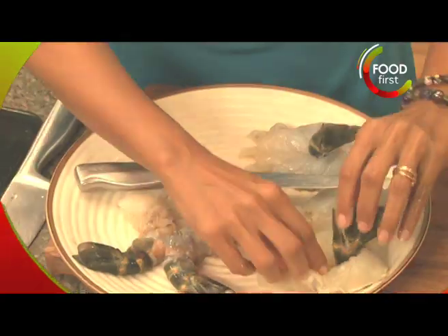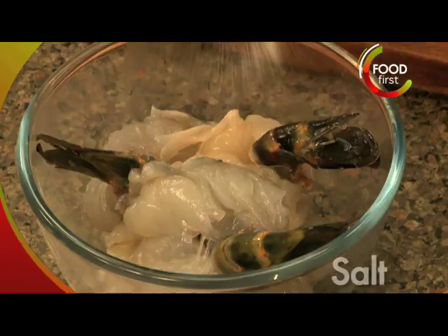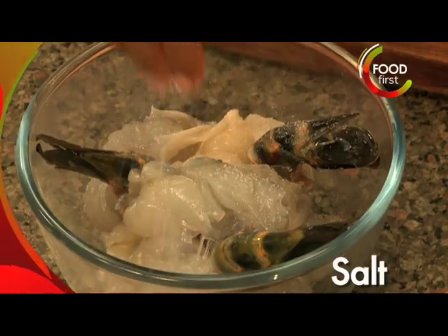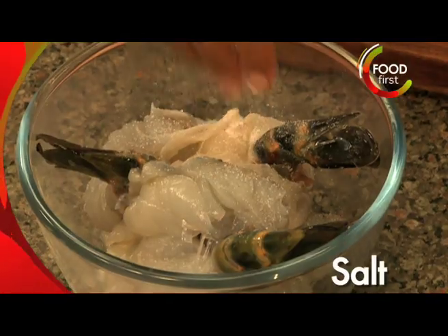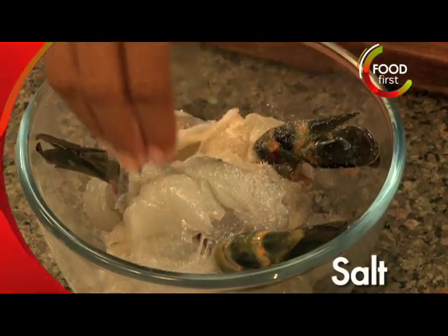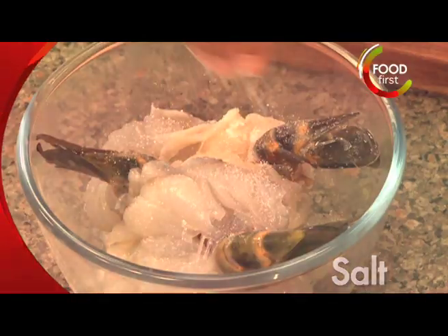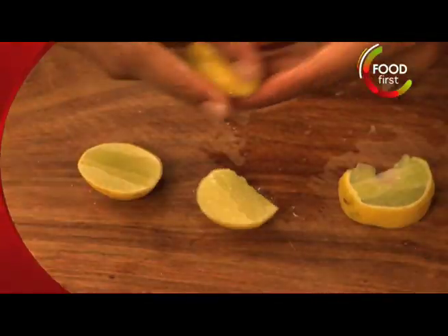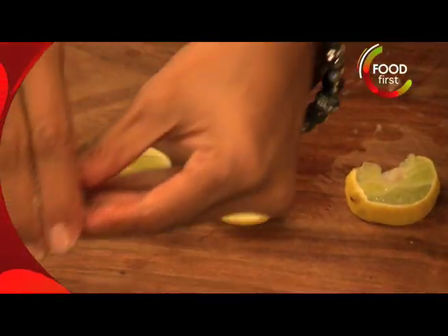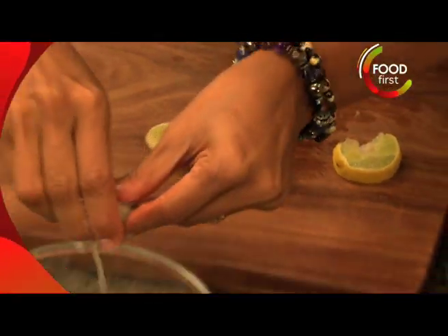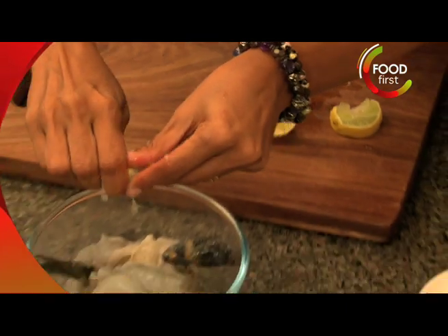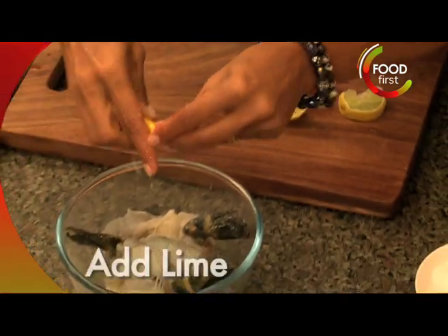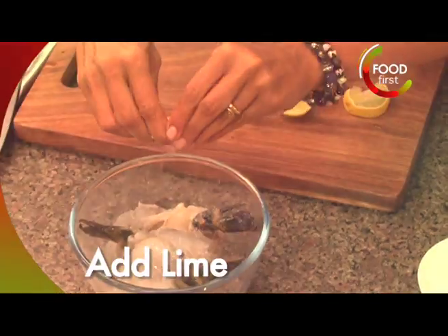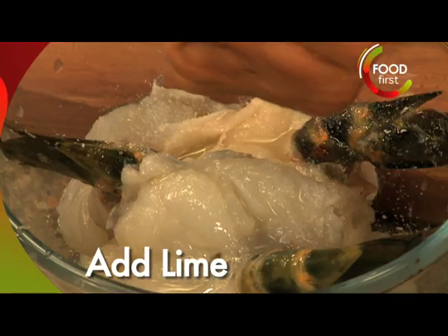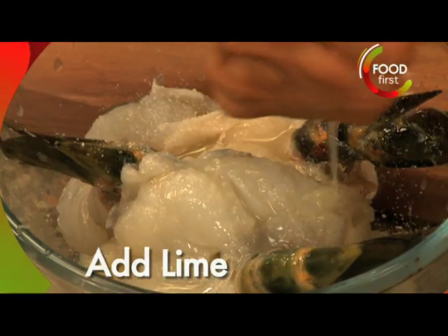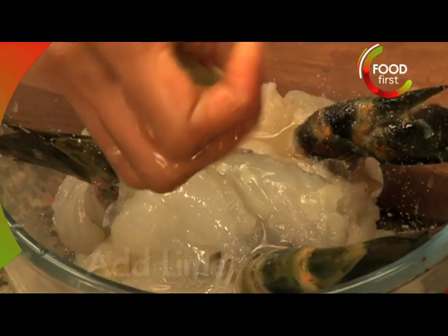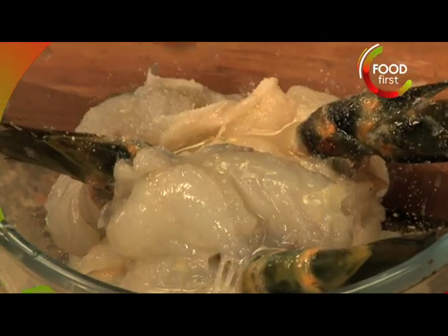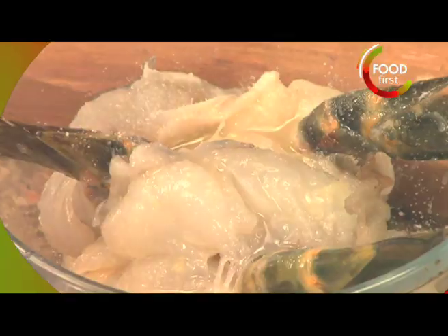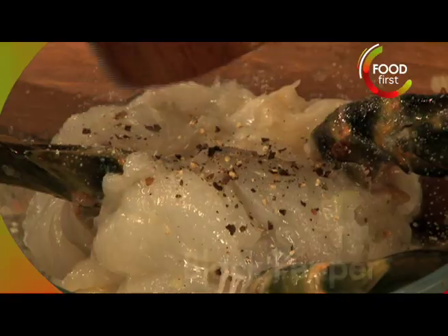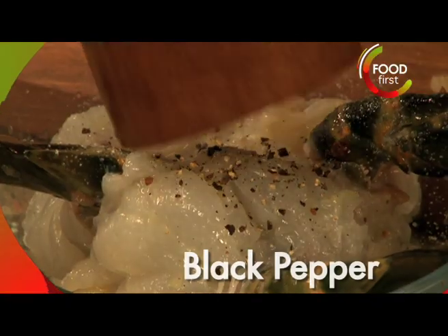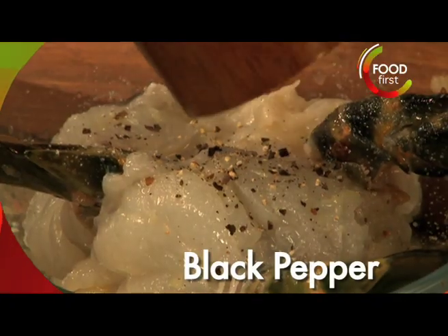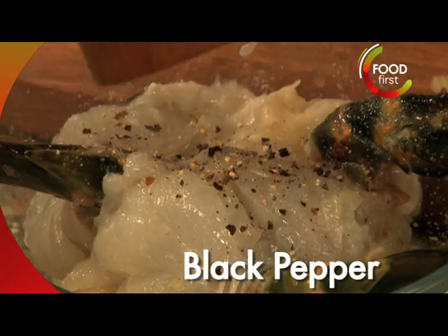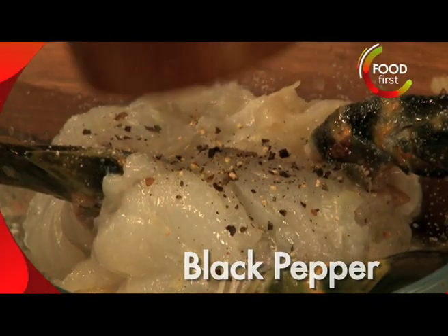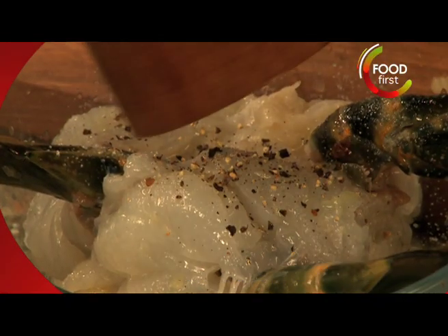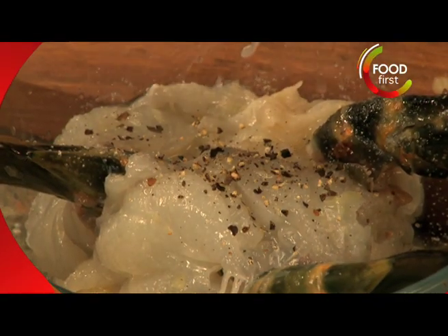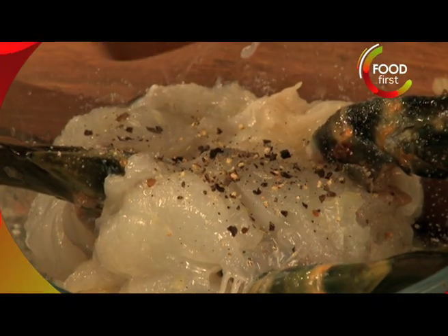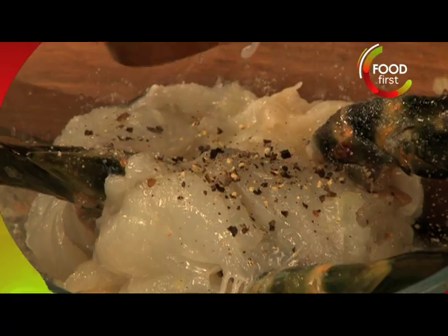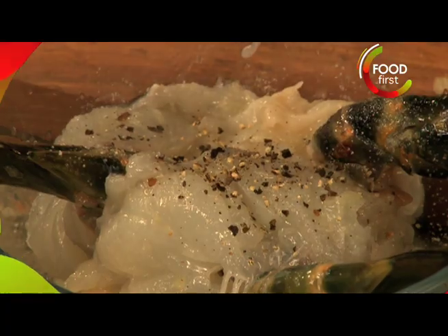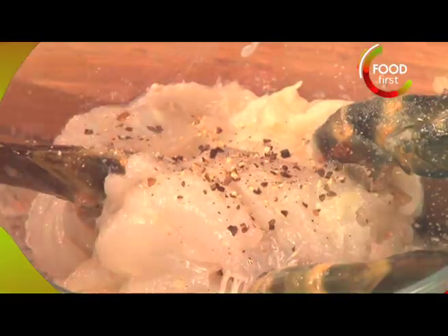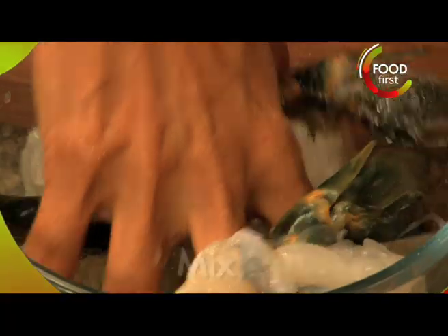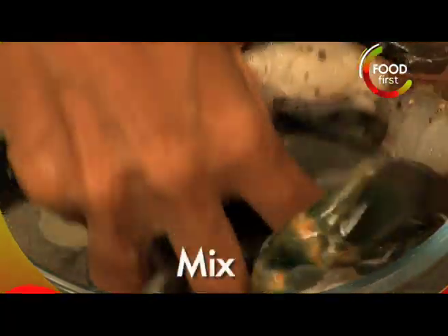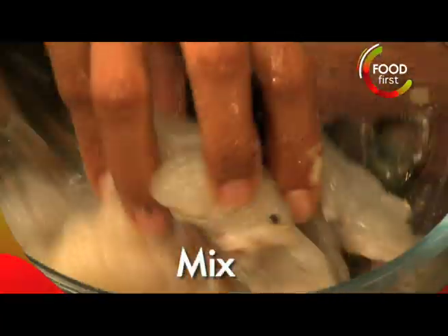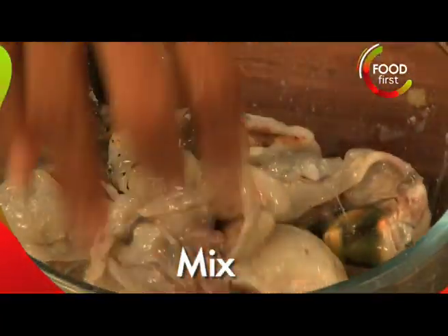A little bit of salt and some lime. I'm going to squeeze all that lime in and the peppercorns go in — mix that up.